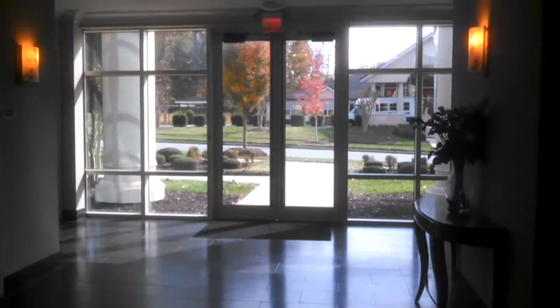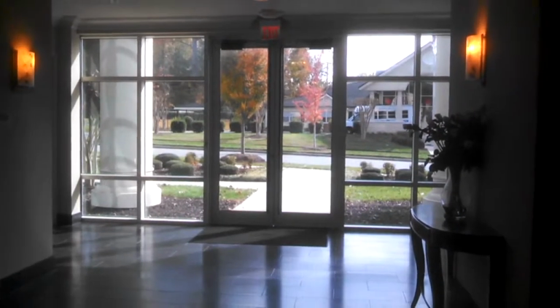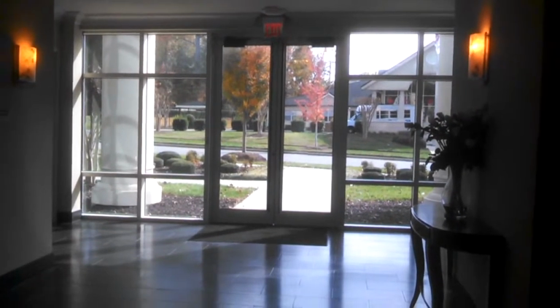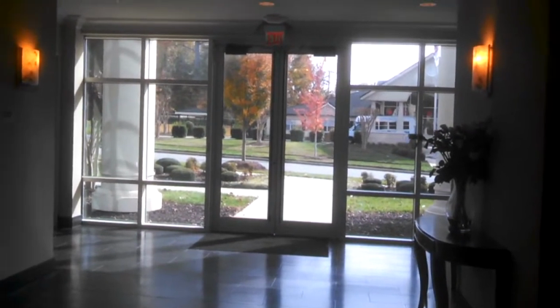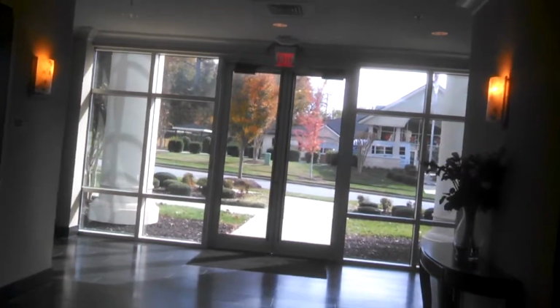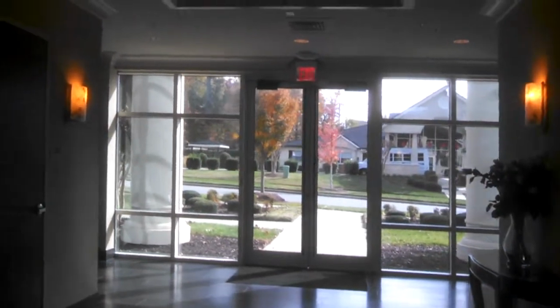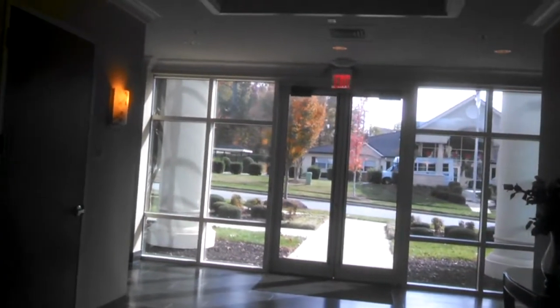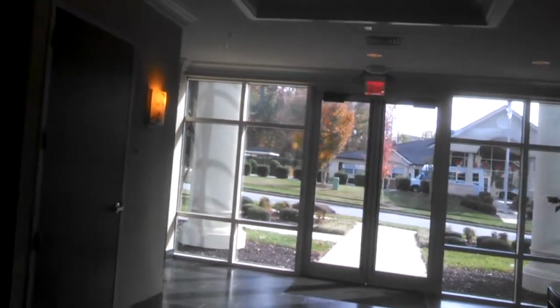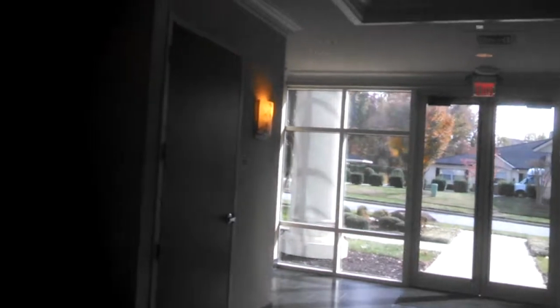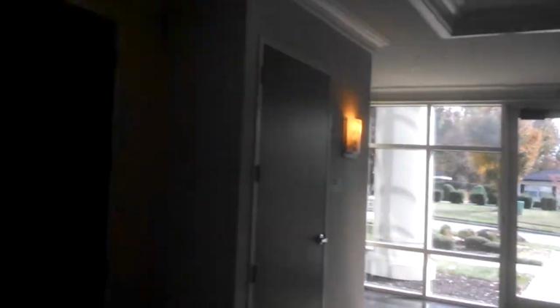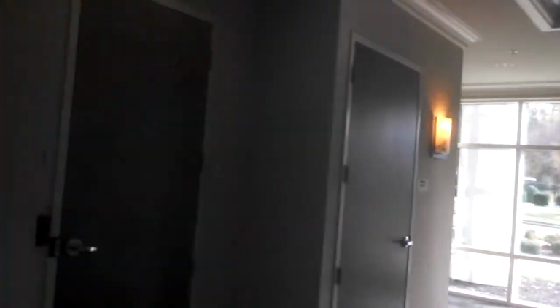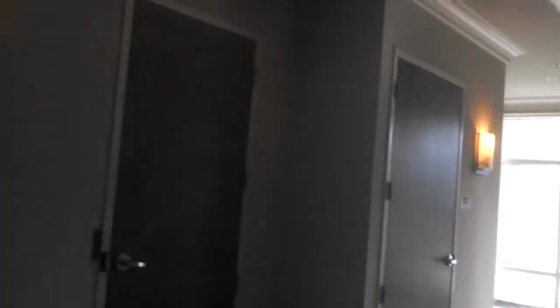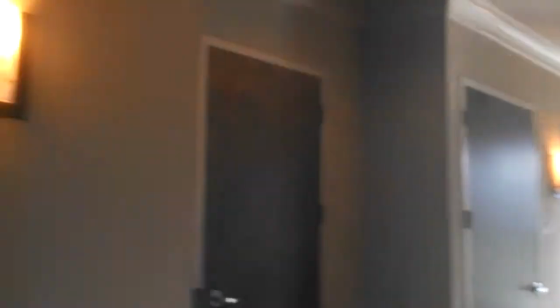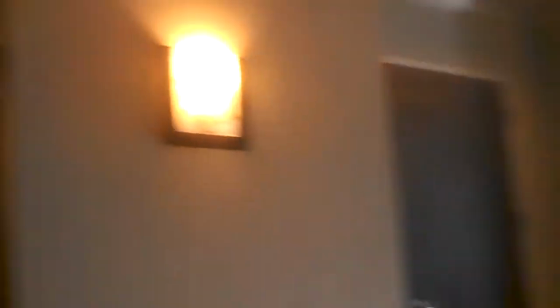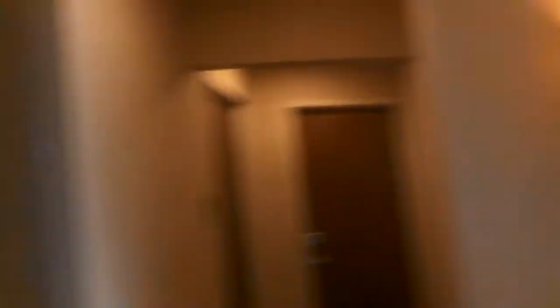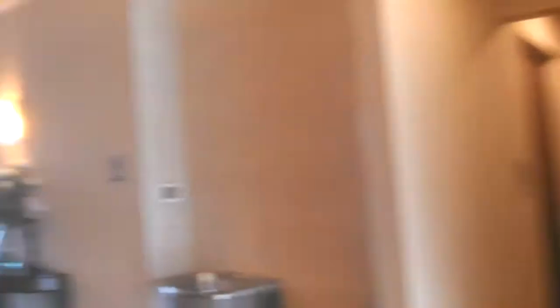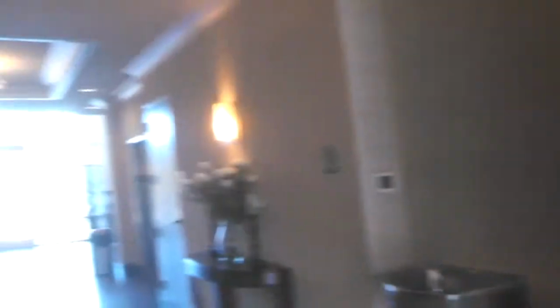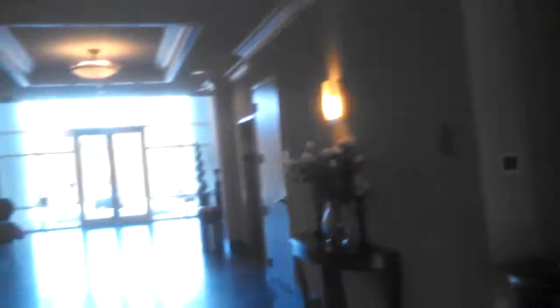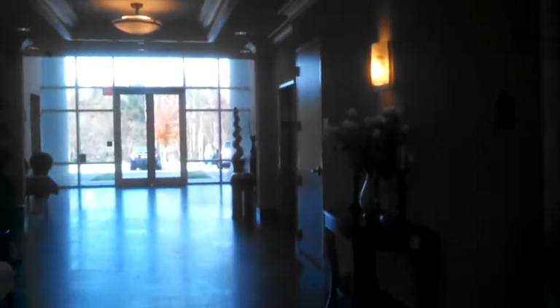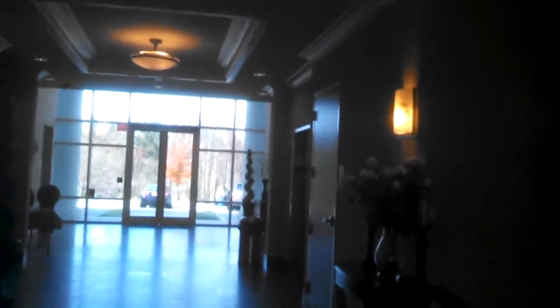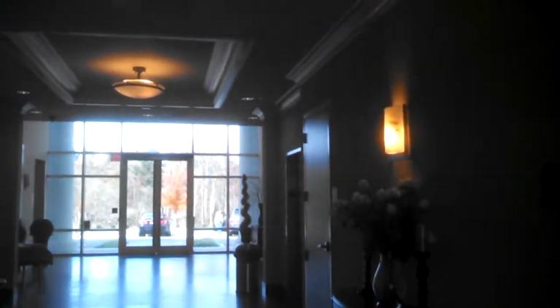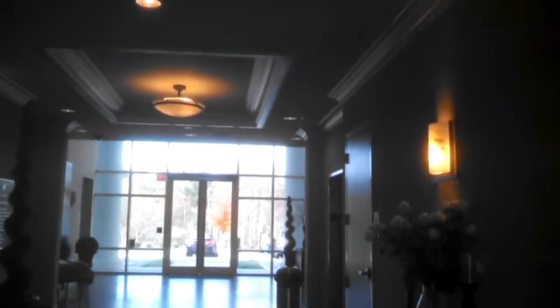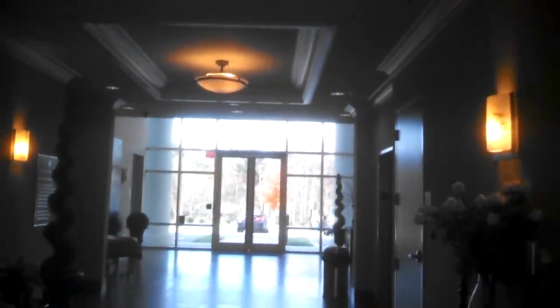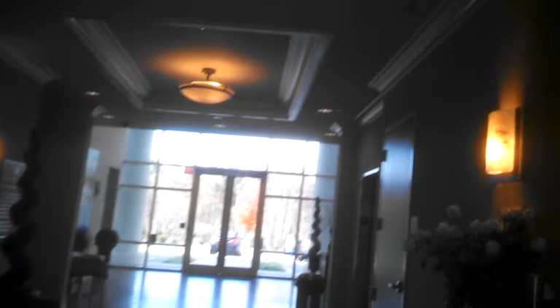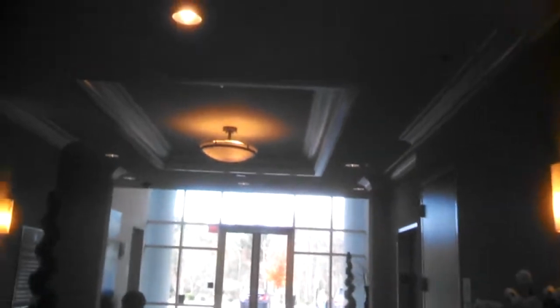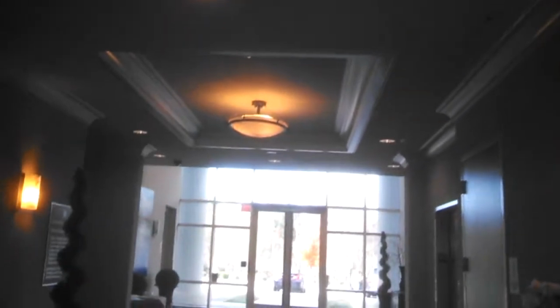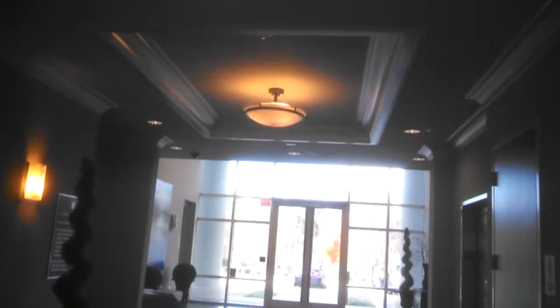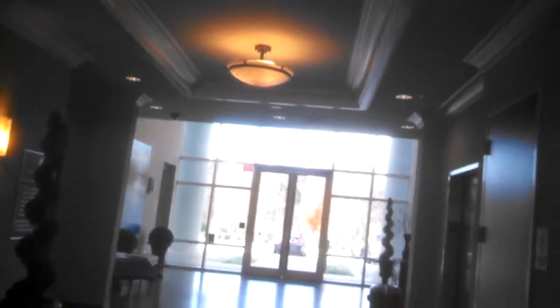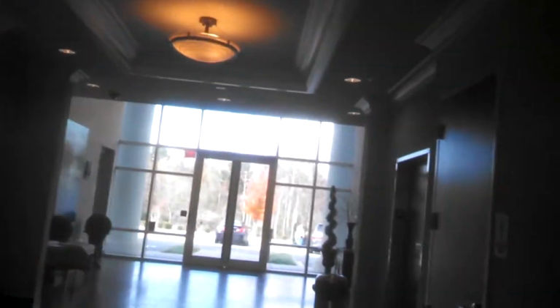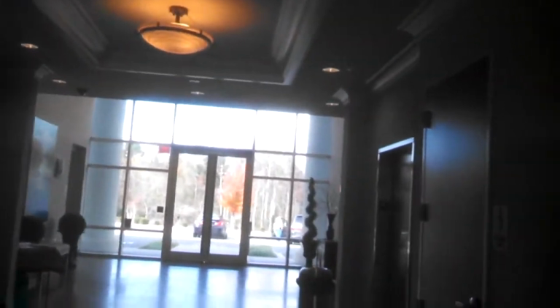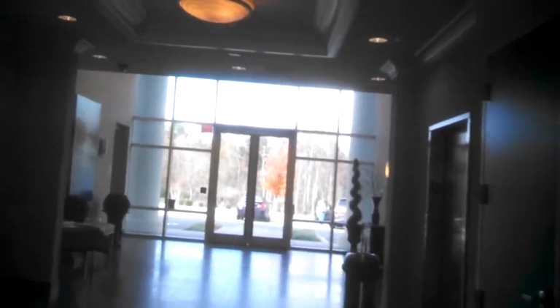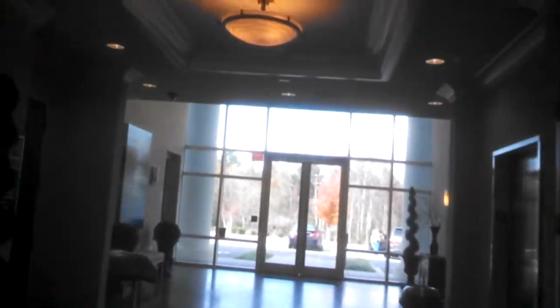Hey everybody, we're in some rails of a new office building off the Norcross Center Court. I believe it is. There's actually two buildings, and one of them is still in construction.